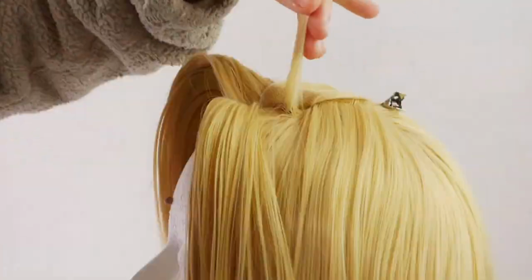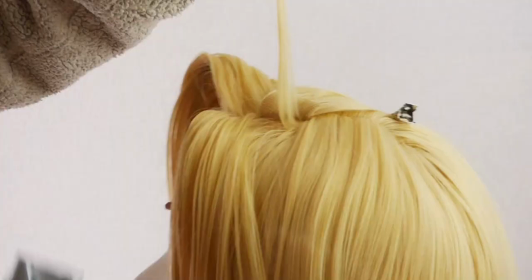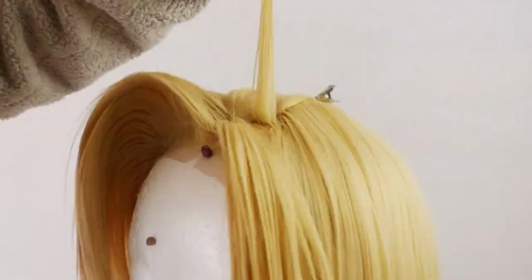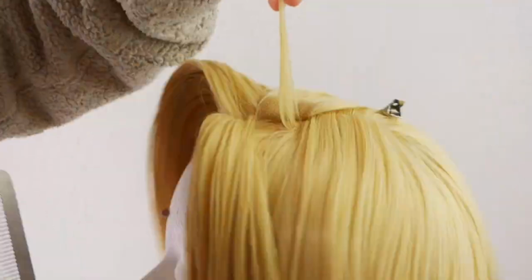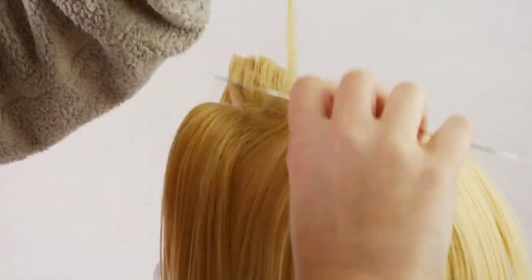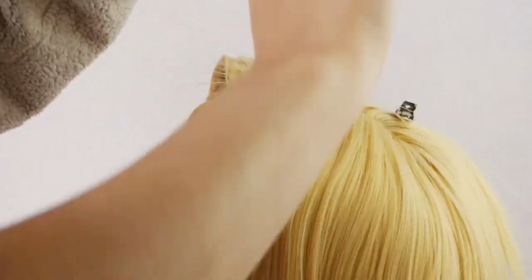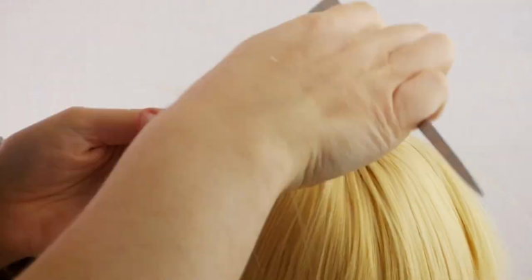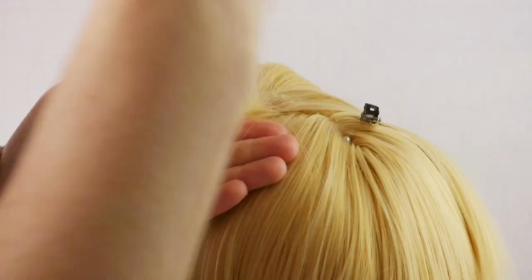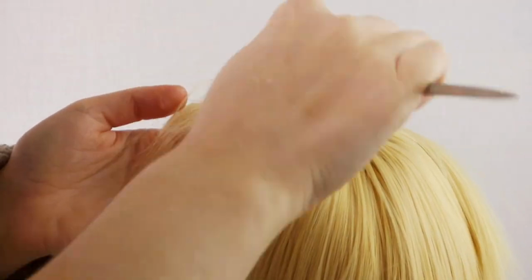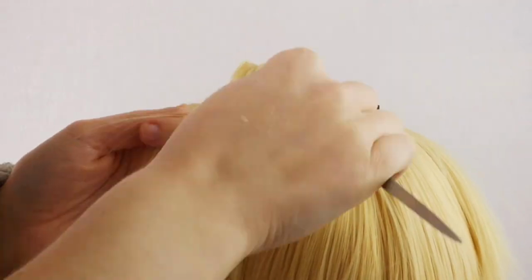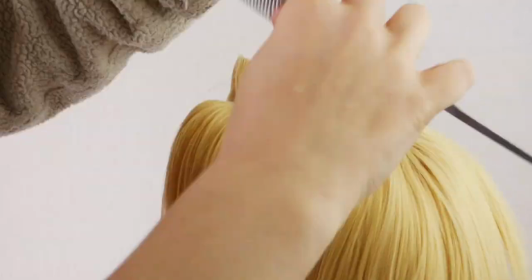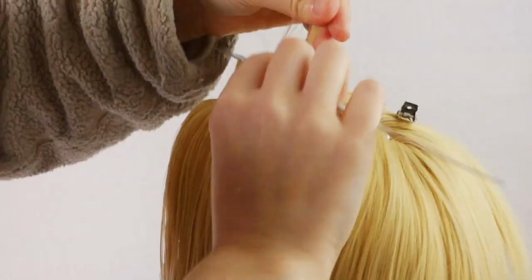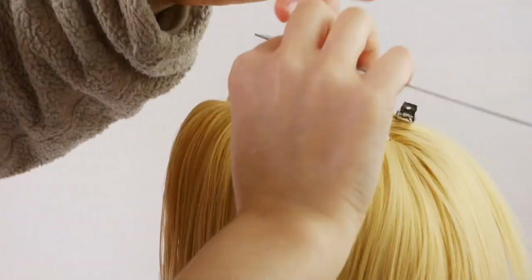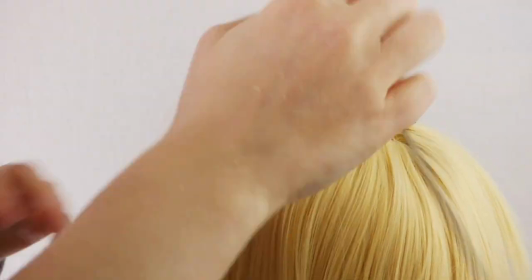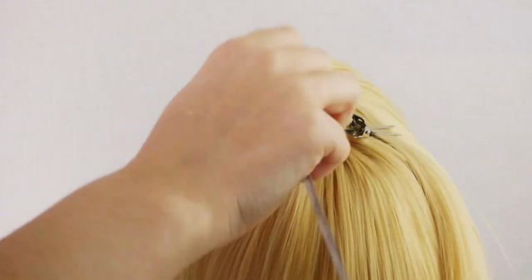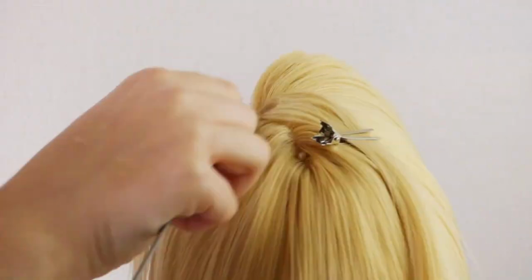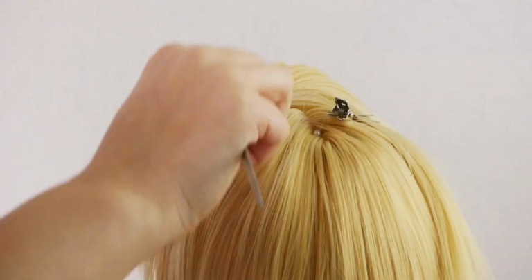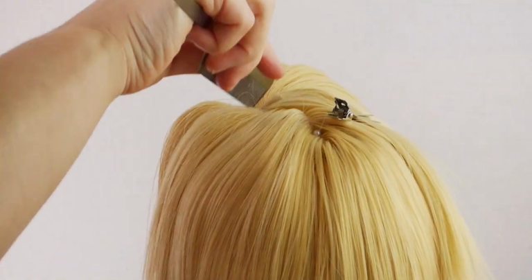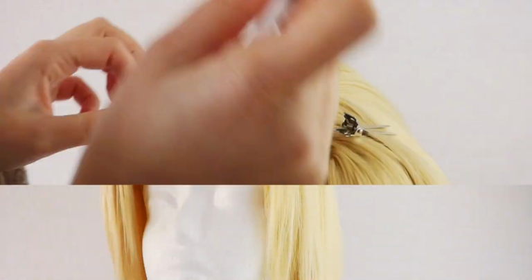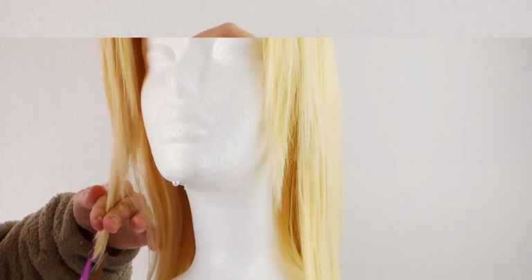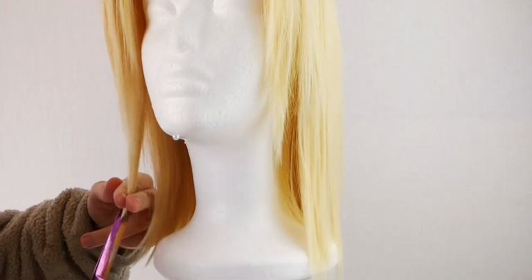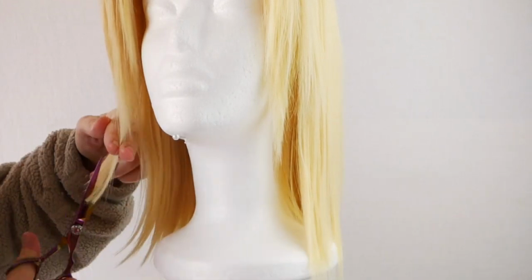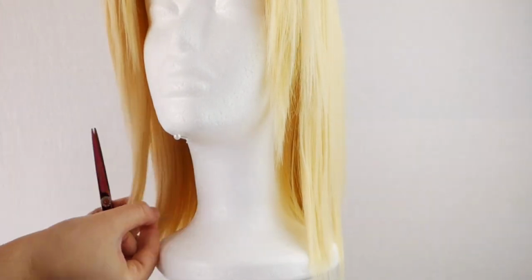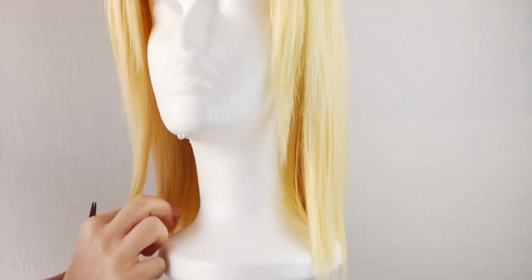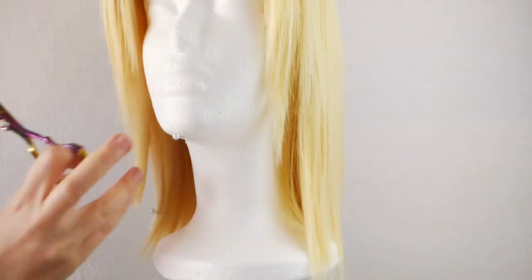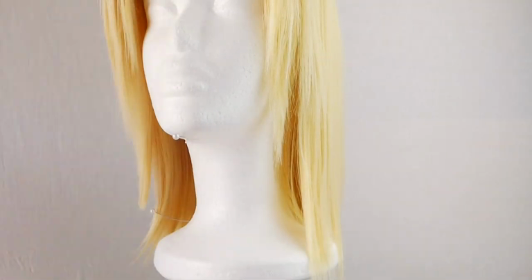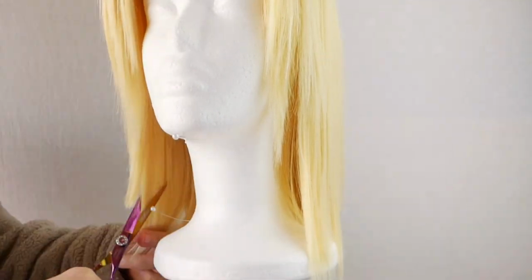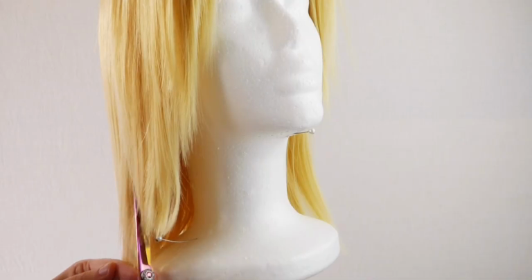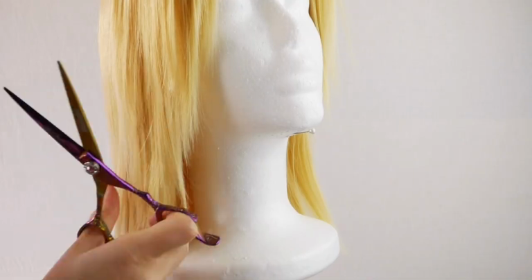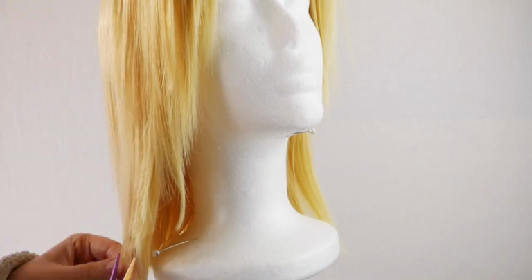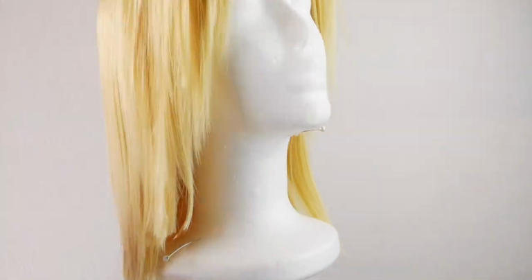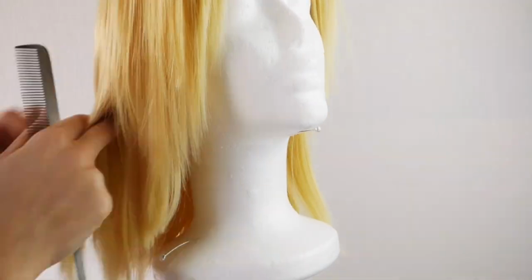If you find that any fibers got misplaced after you steamed them, you can just go back and touch them up. Finally — FINALLY — we can start cutting the hair!